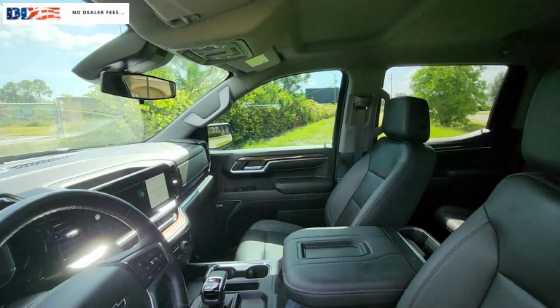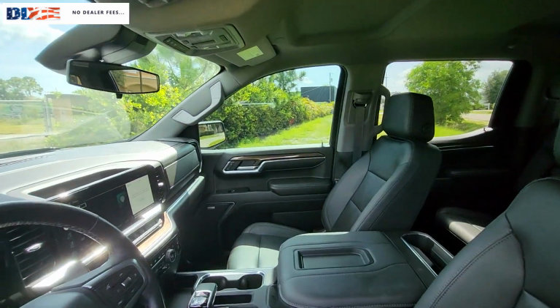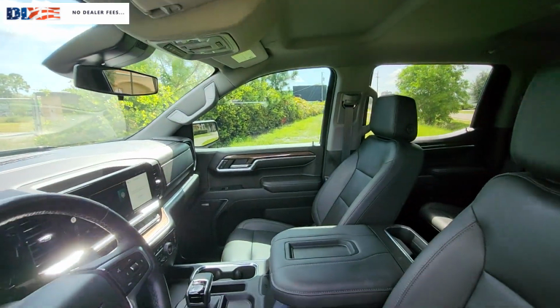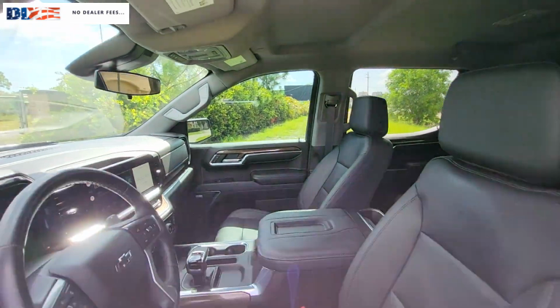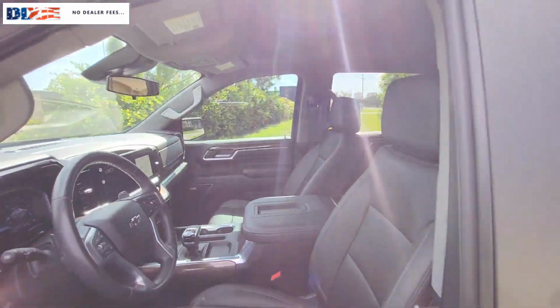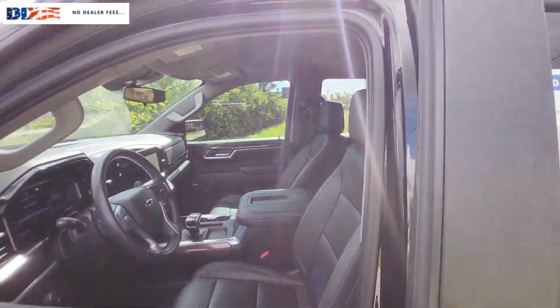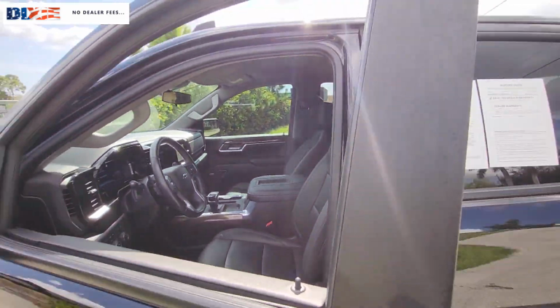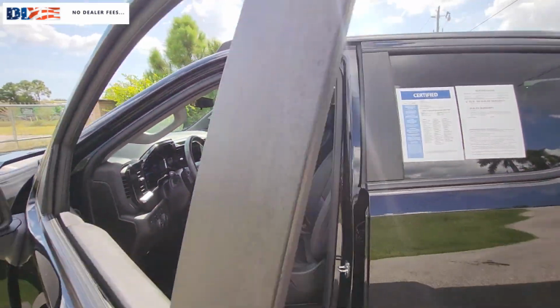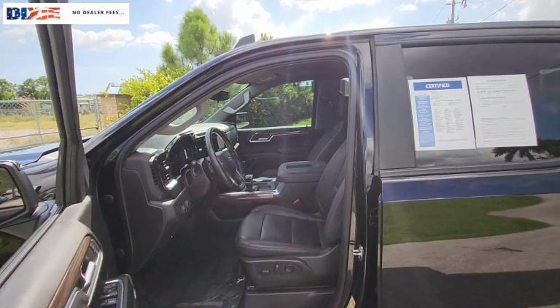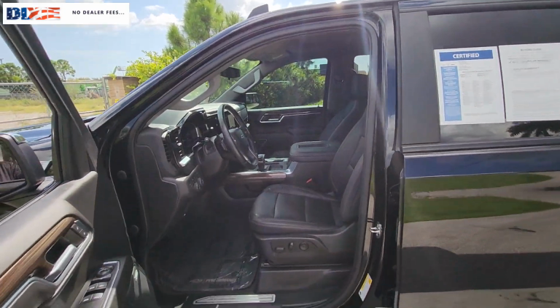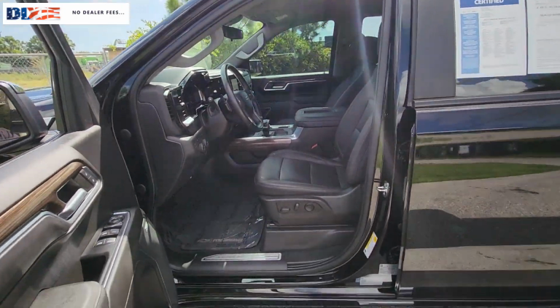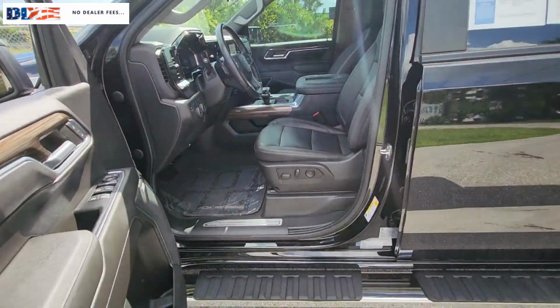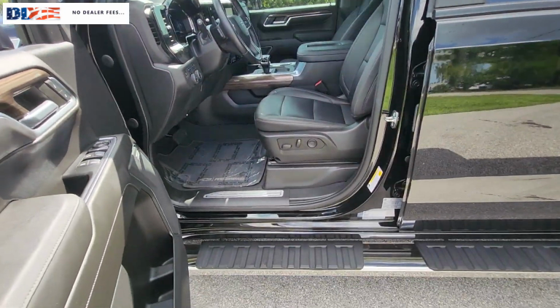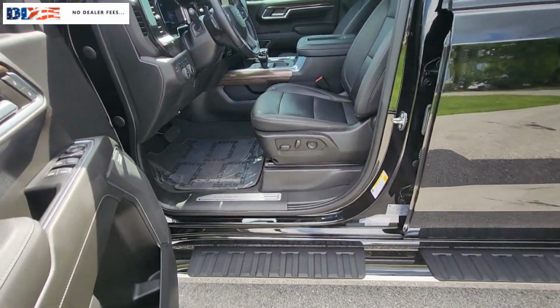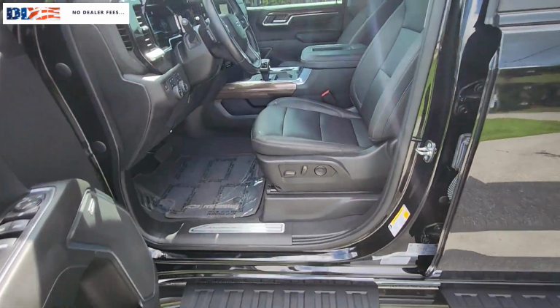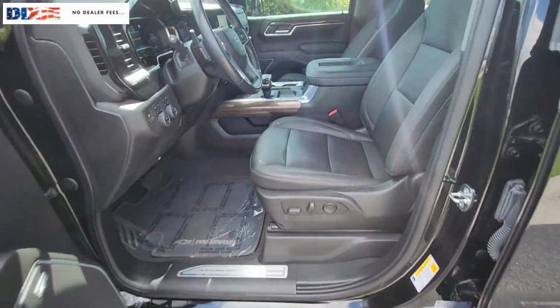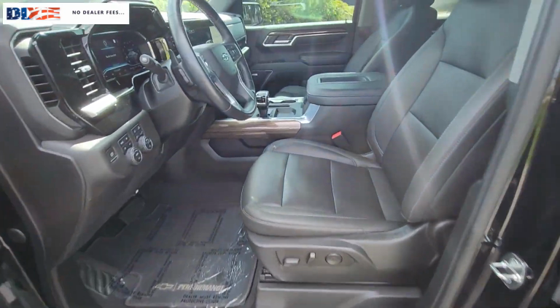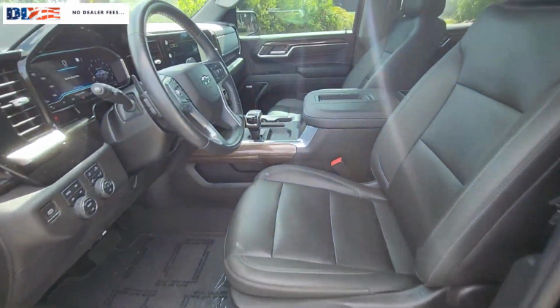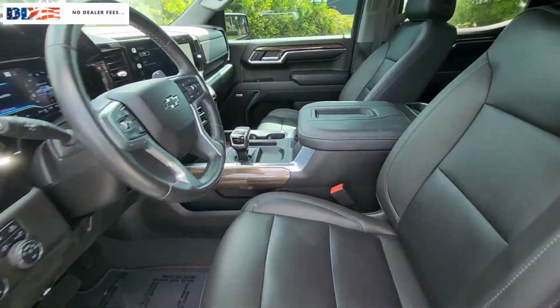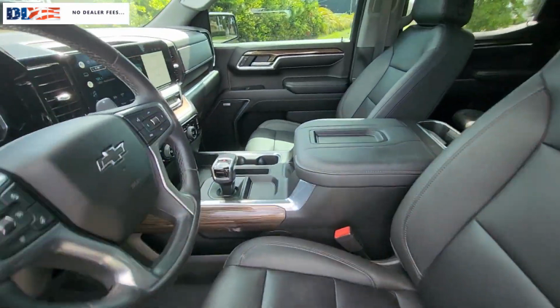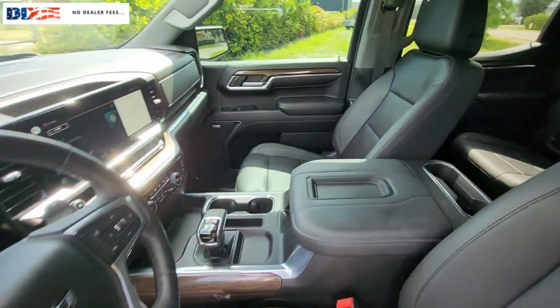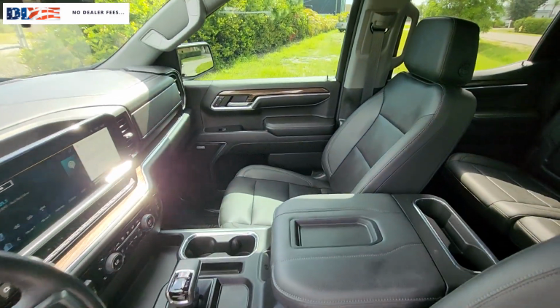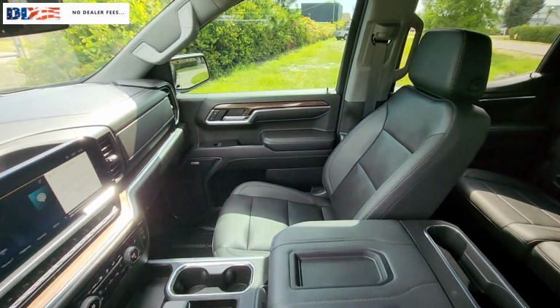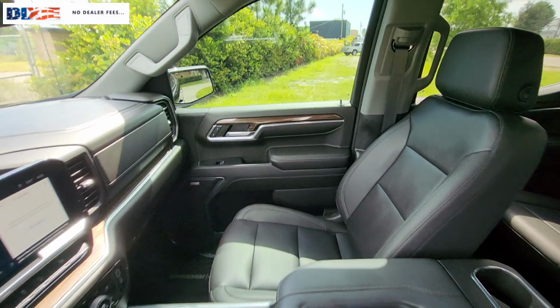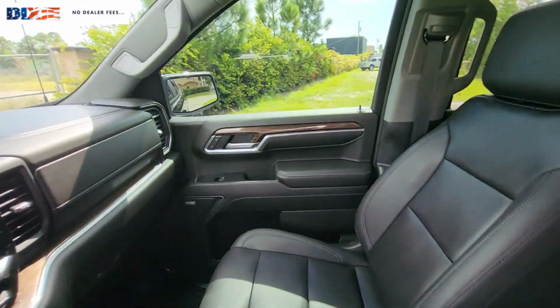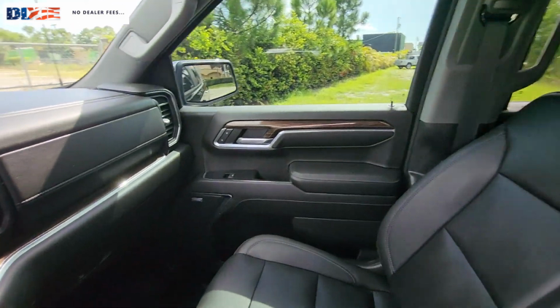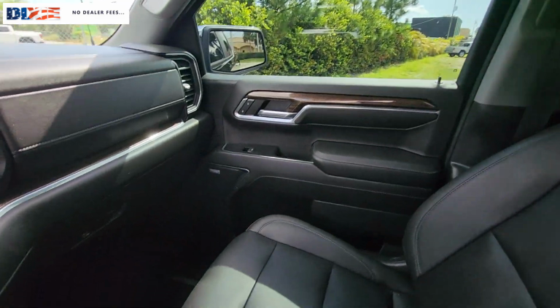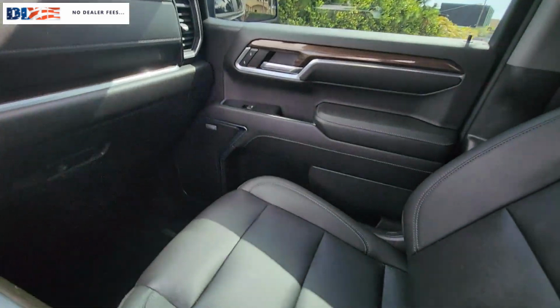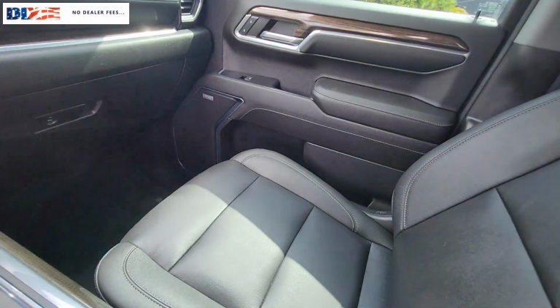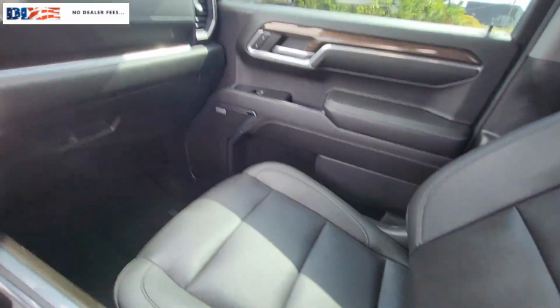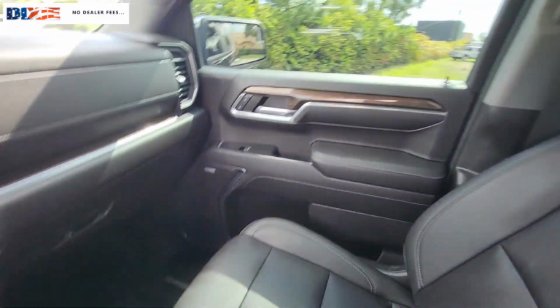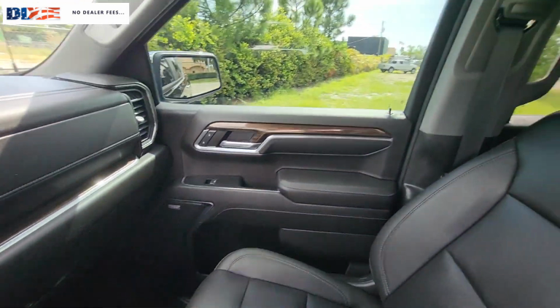The Silverado 1500 is the full-size pickup that blends a spacious, quiet cabin, technology that keeps you connected, smooth handling, and the toughness you need for all your projects.